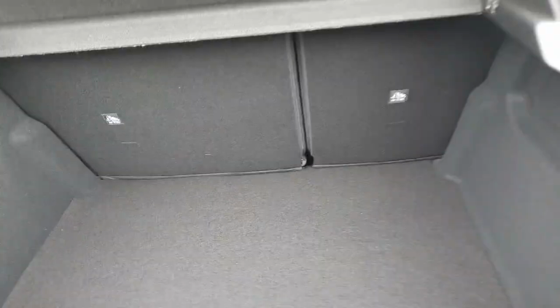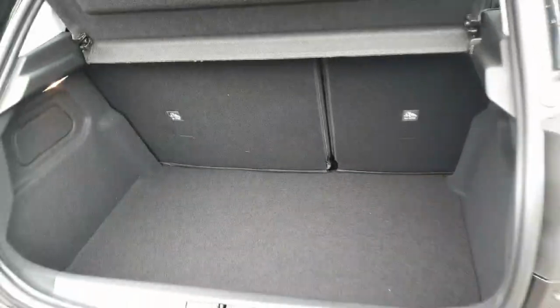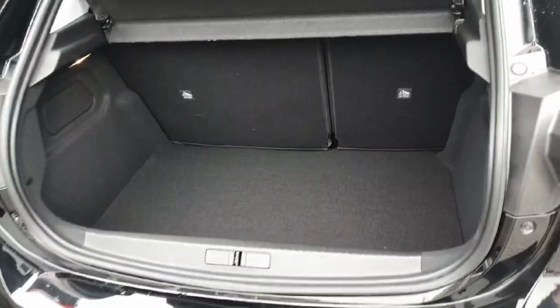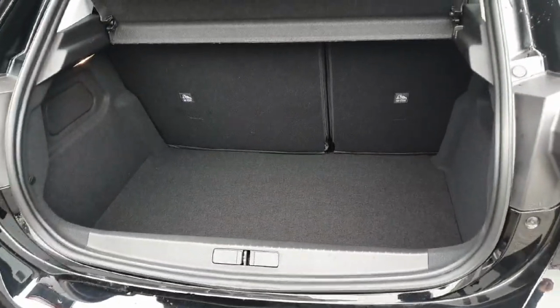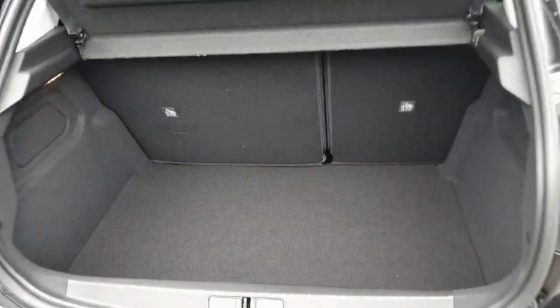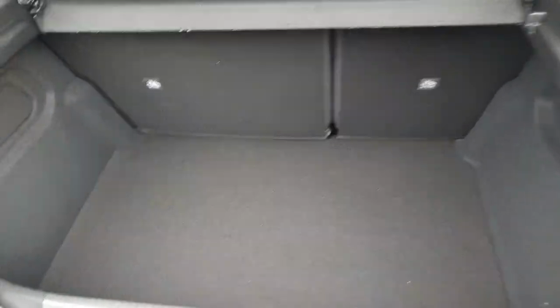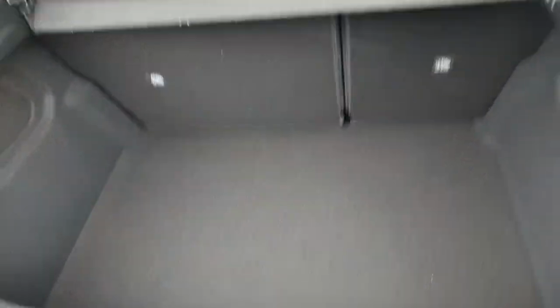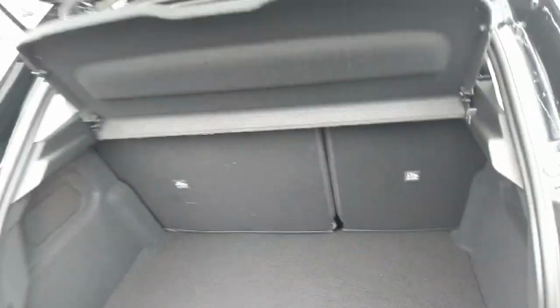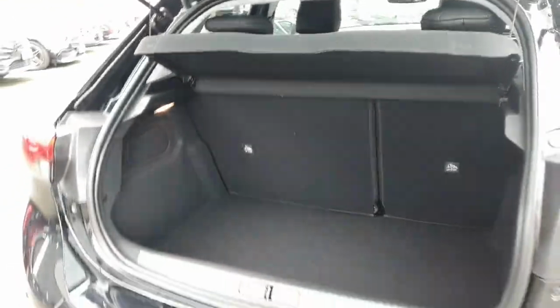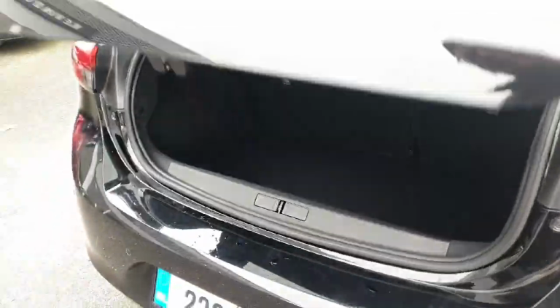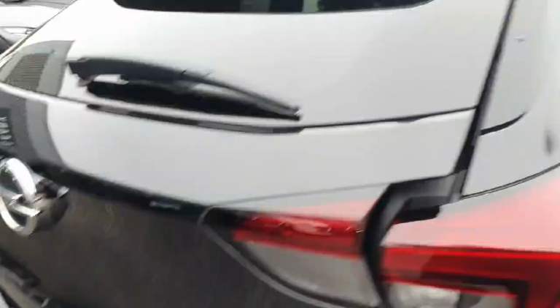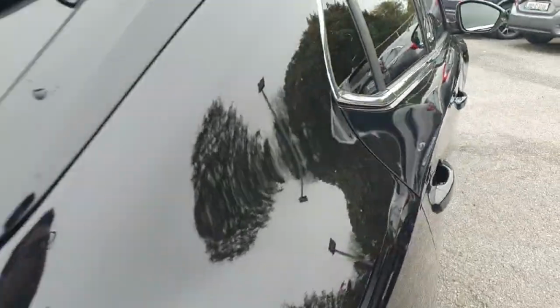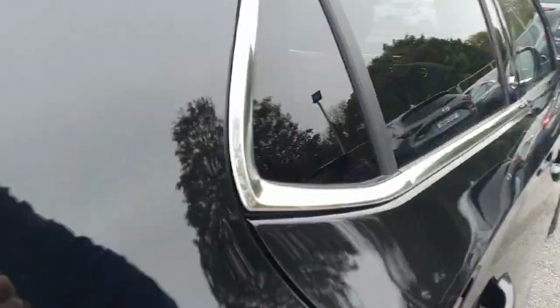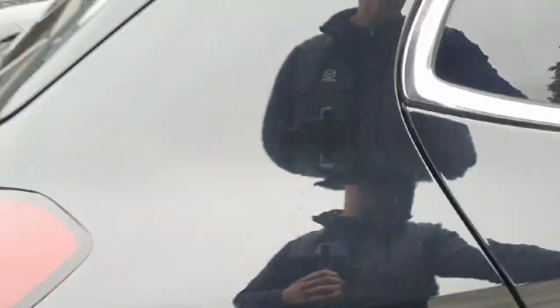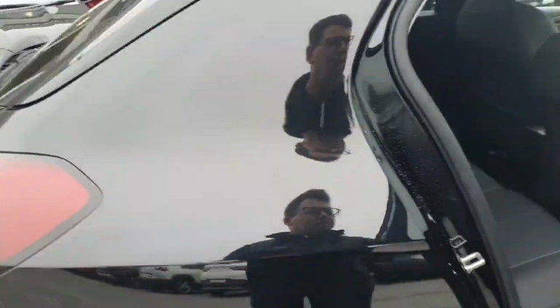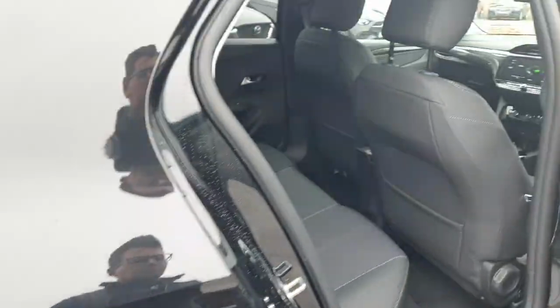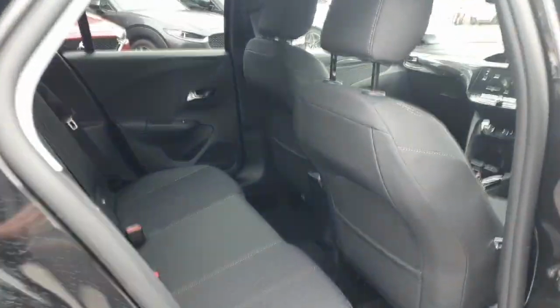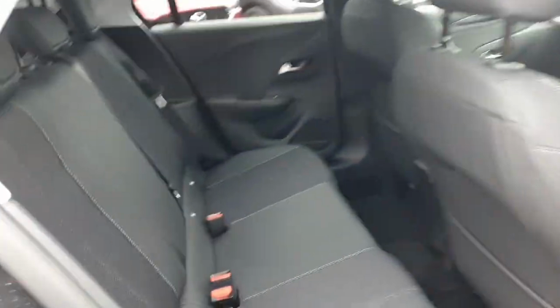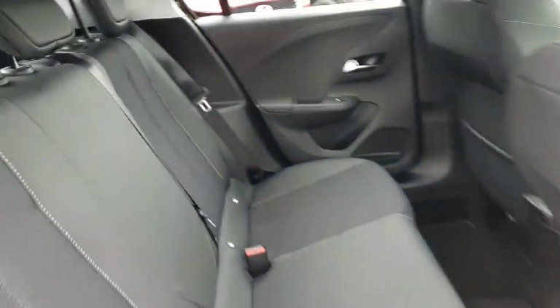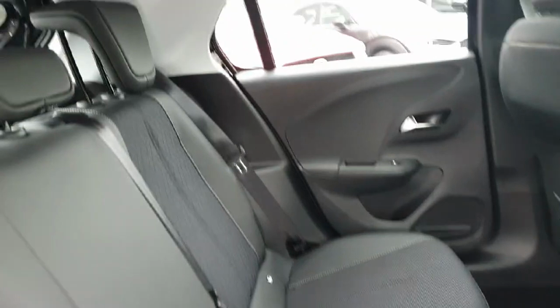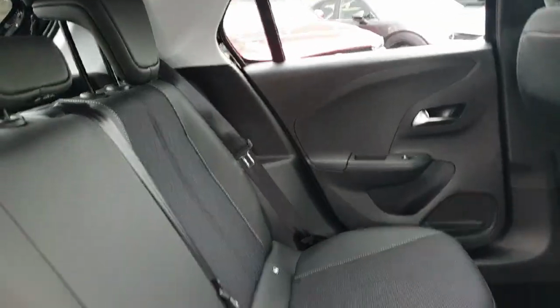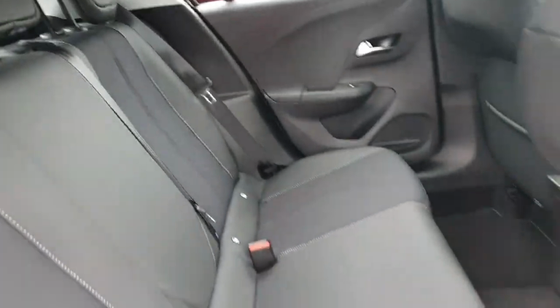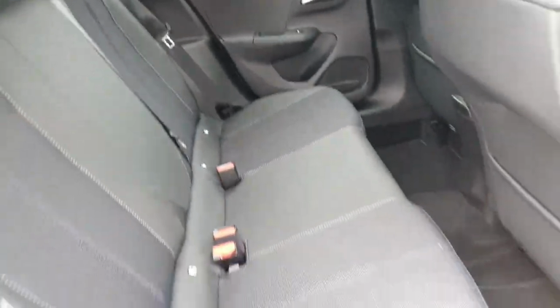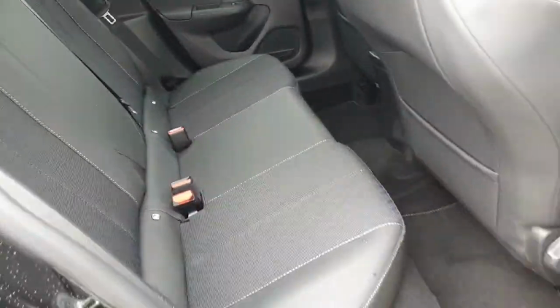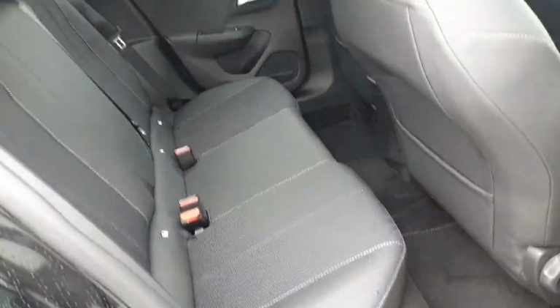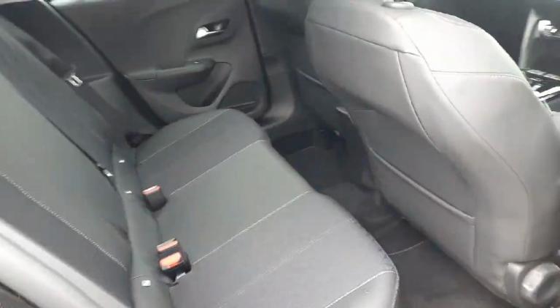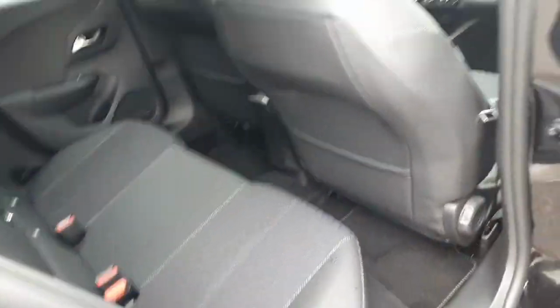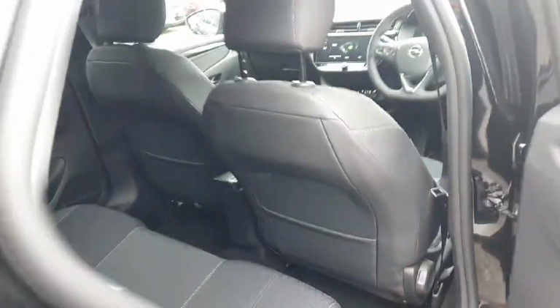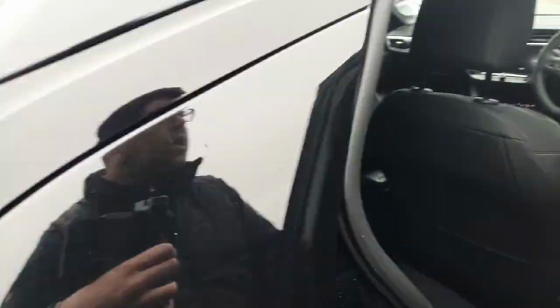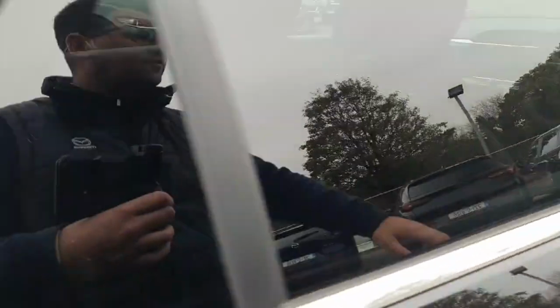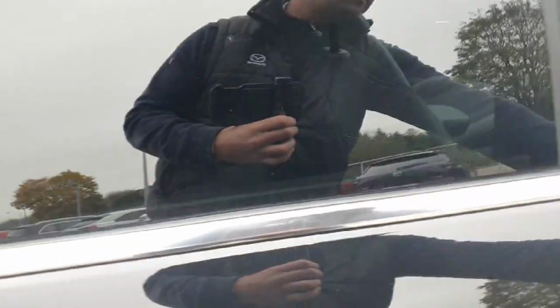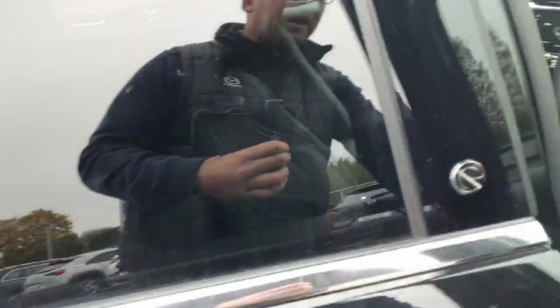Hopping open the boot — lovely spacious boot on the Corsa, loads of room and lovely easy access. Just popping into the interior, finished off with the half leather interior. Beautiful finish, lovely and comfortable, lovely and spacious as well, plenty of leg room, and Isofix points across the back.